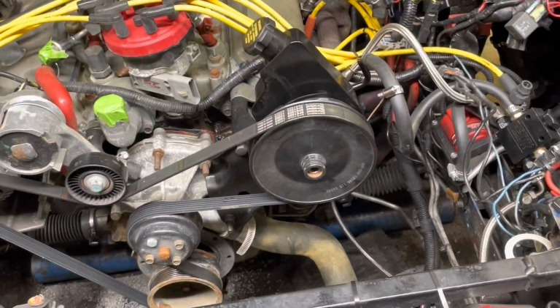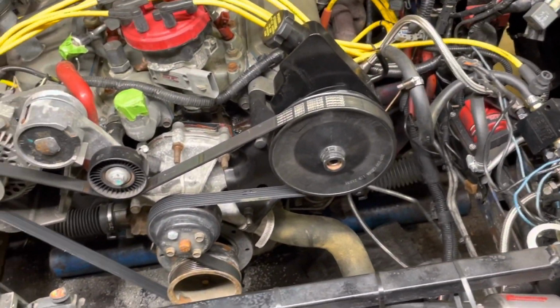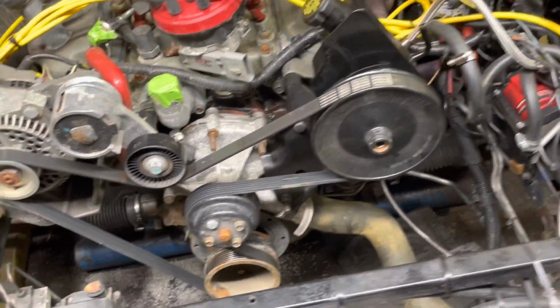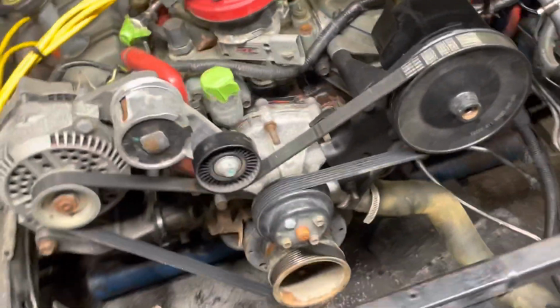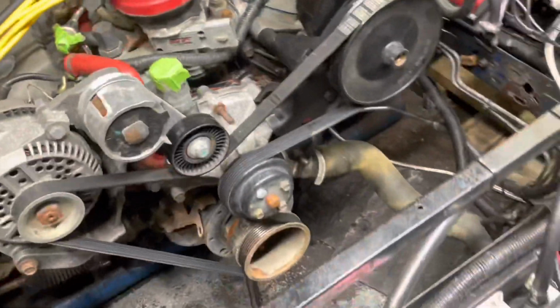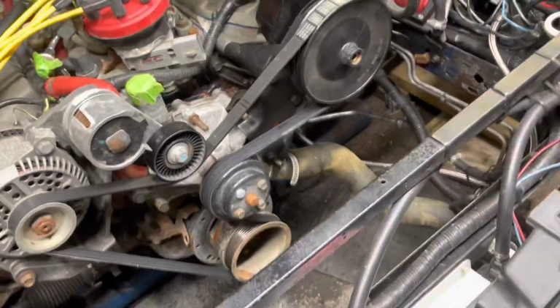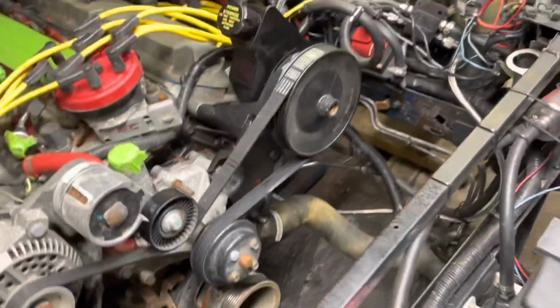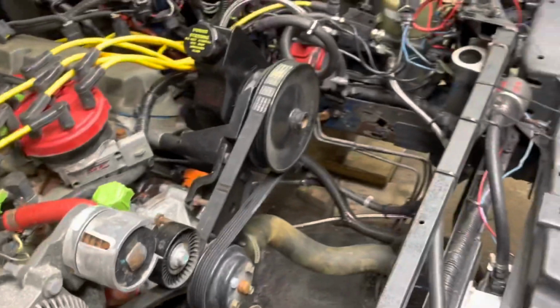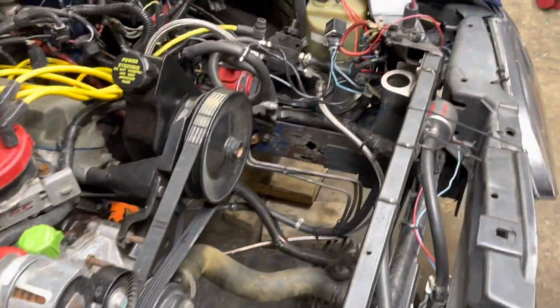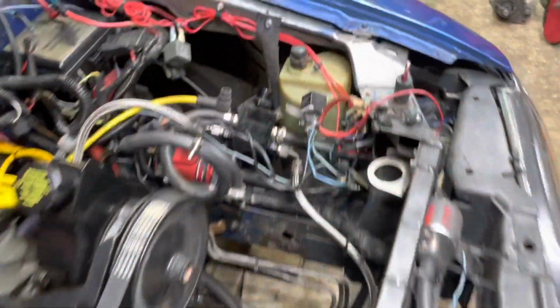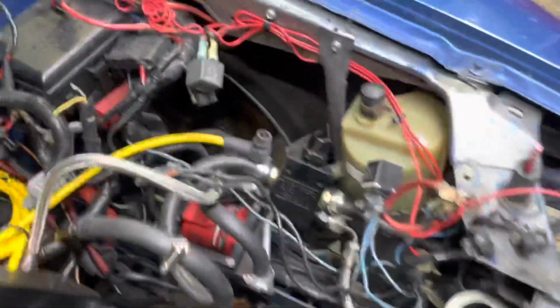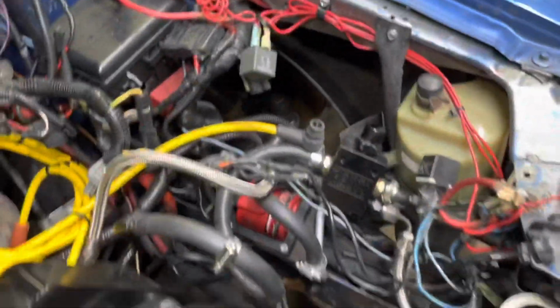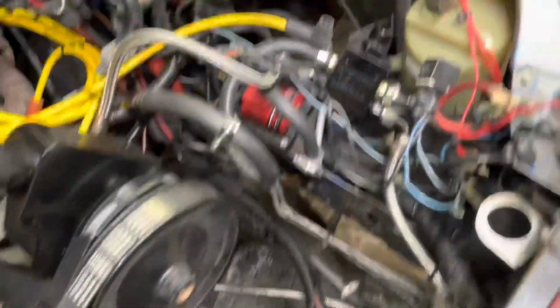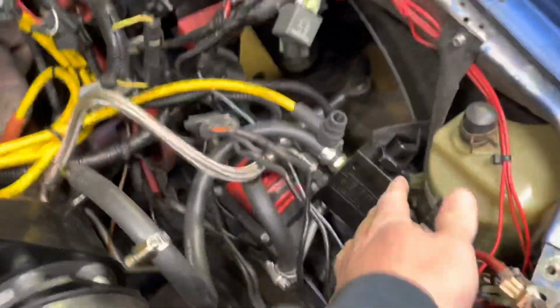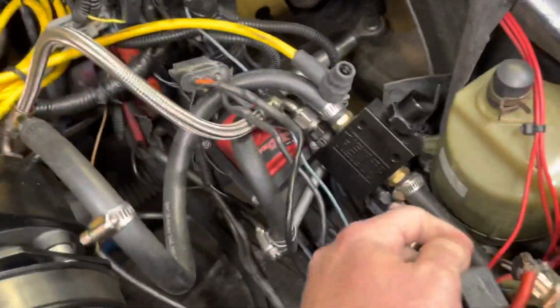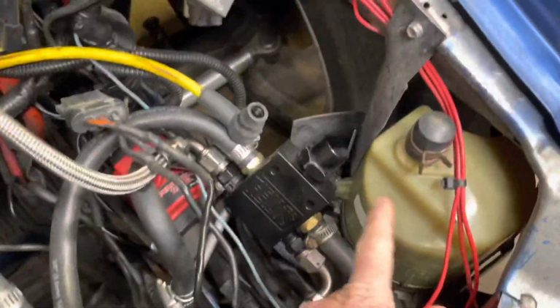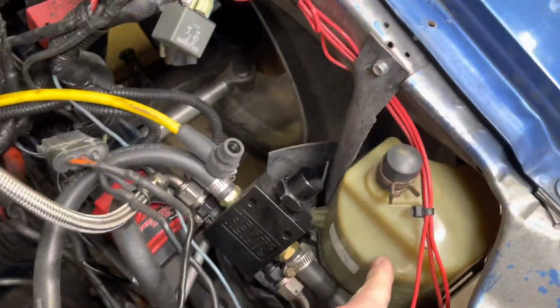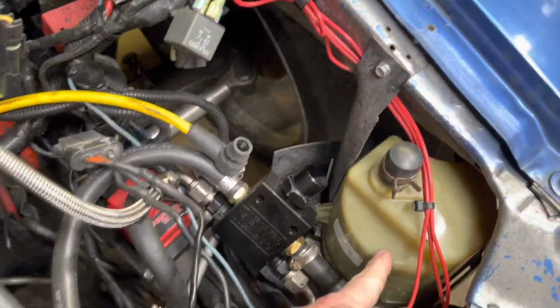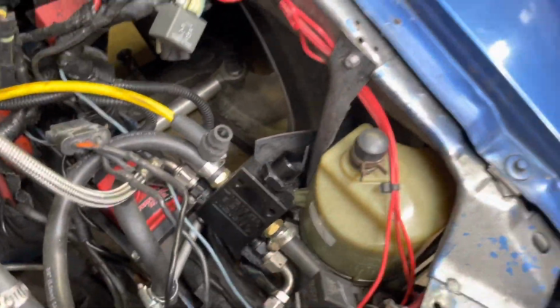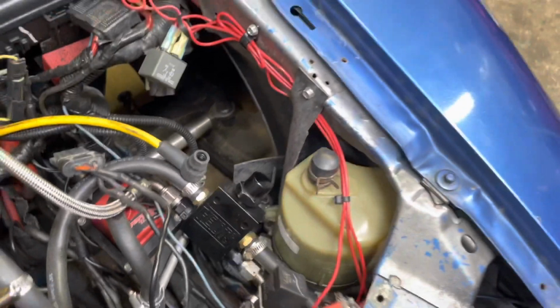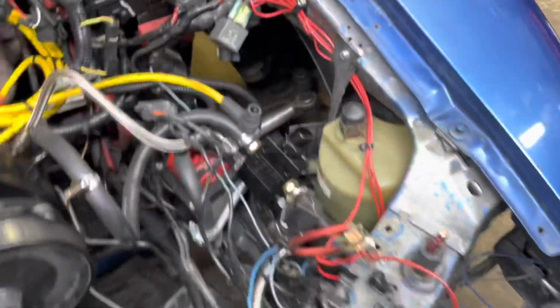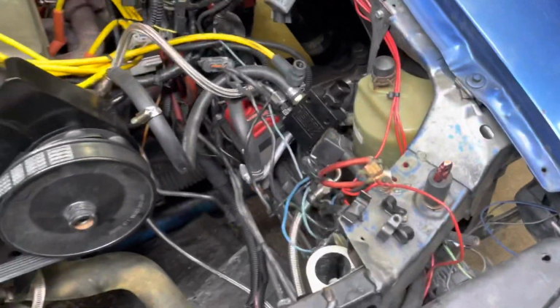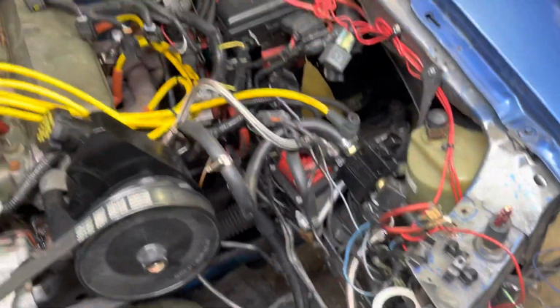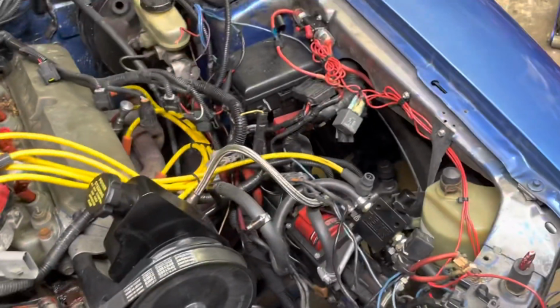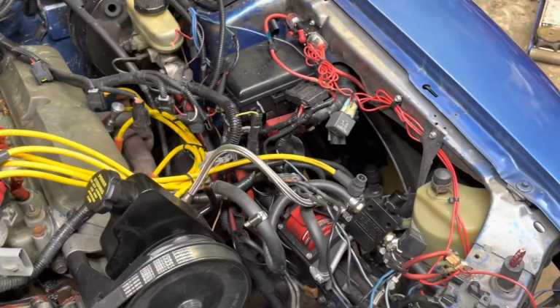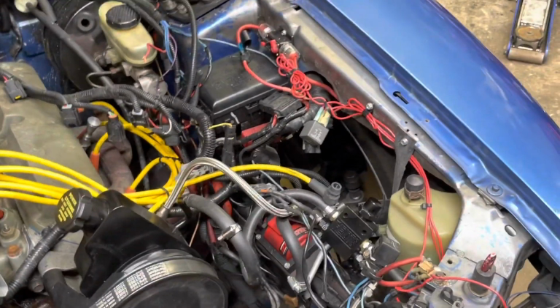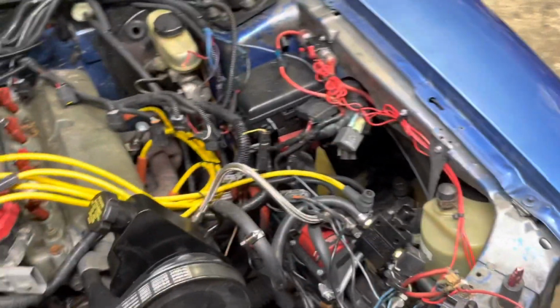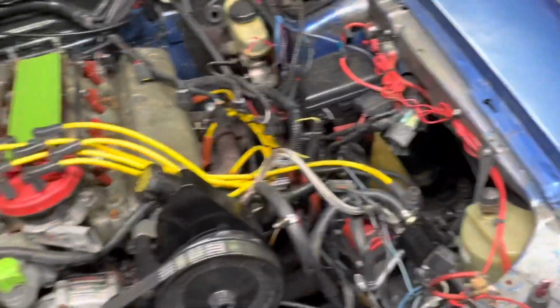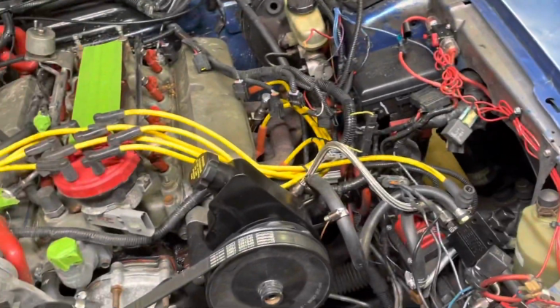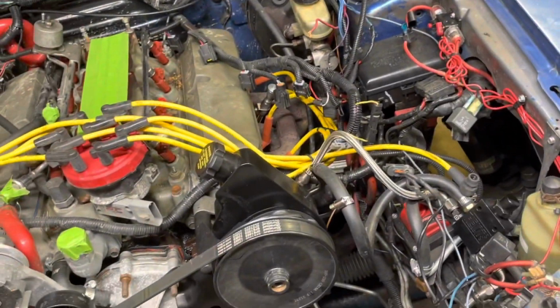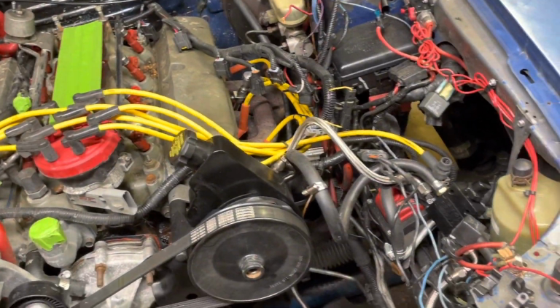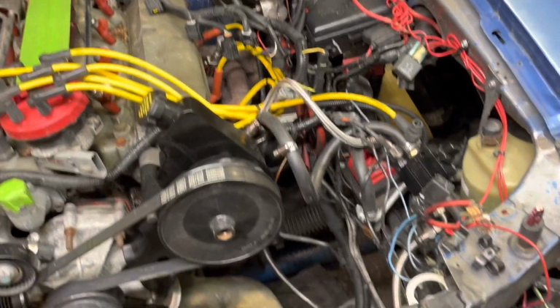That's pretty much it. It has worked amazing for me — I was blowing so many pumps. I put an electric one in just as a backup in case I was at the track, because I rented the track one day and blew a pump two laps in.